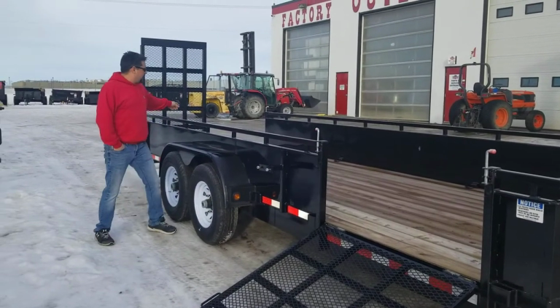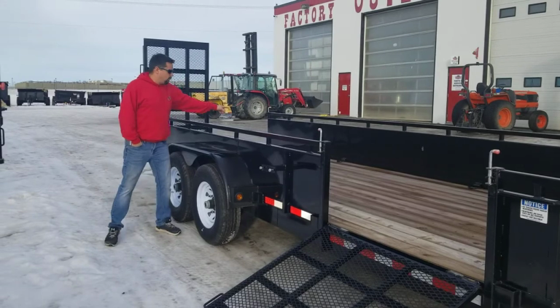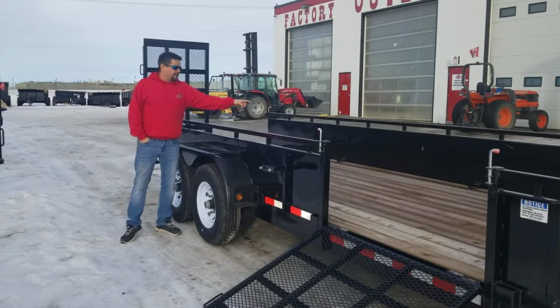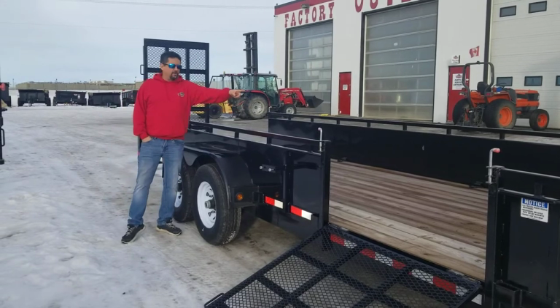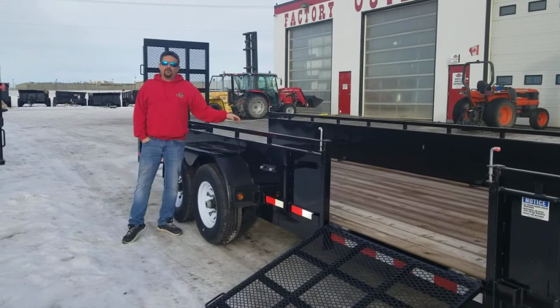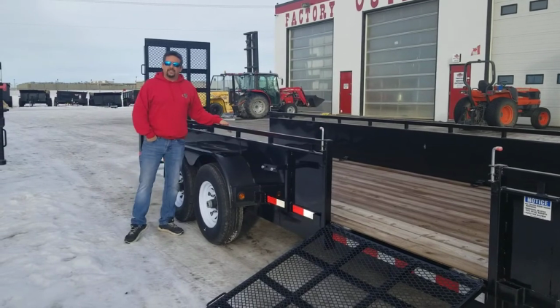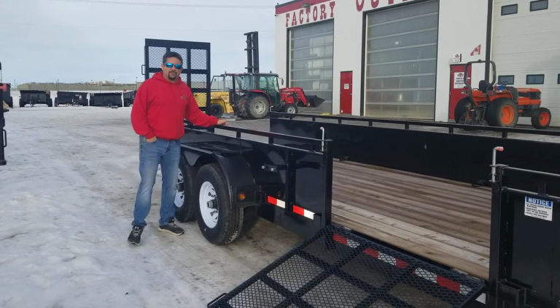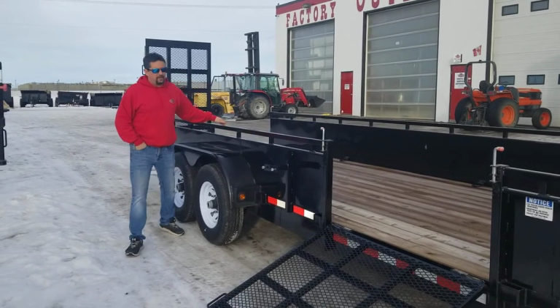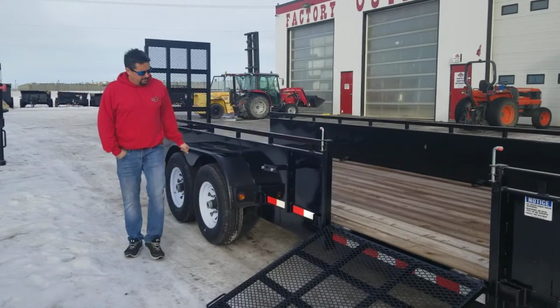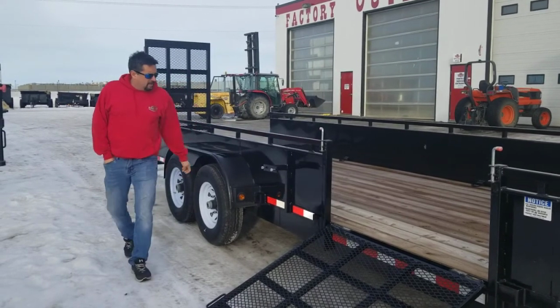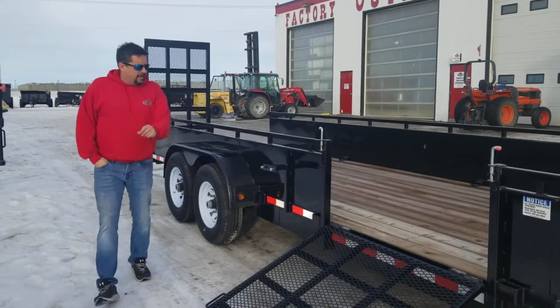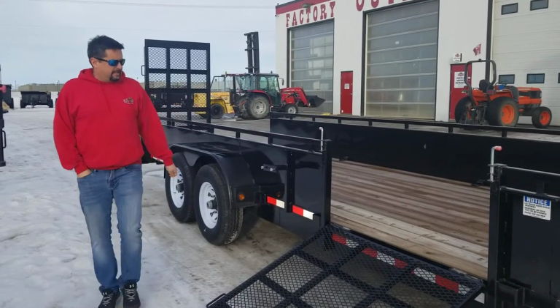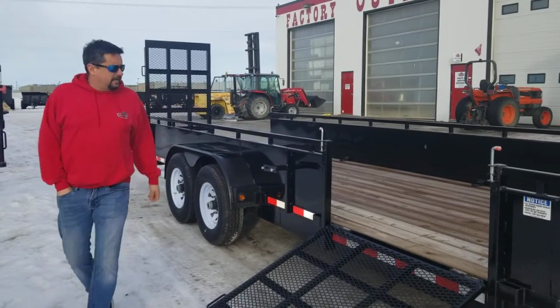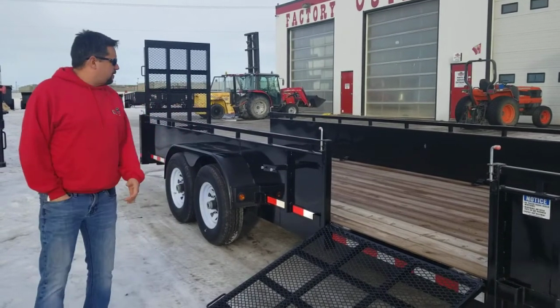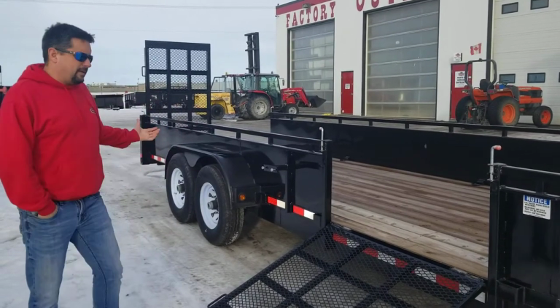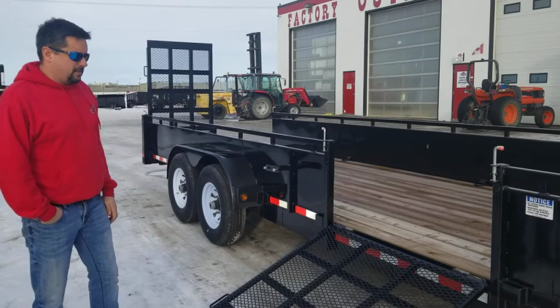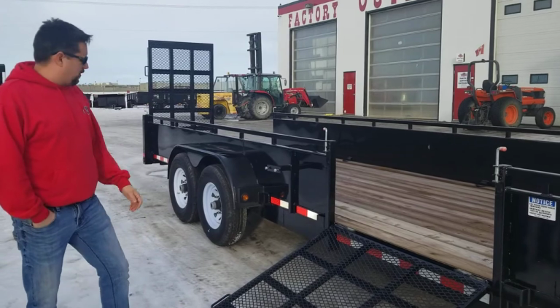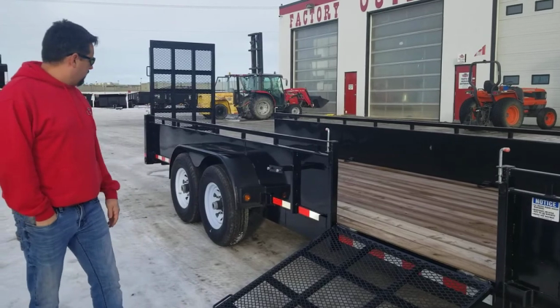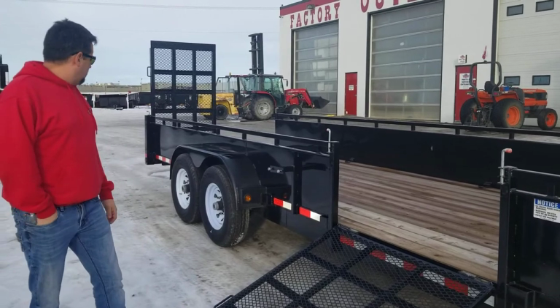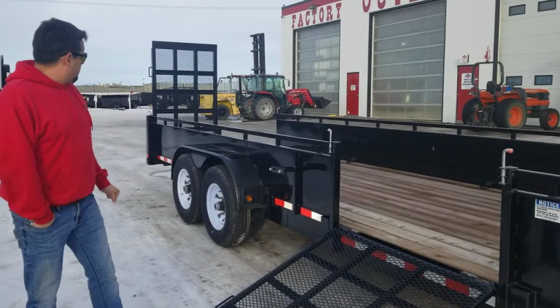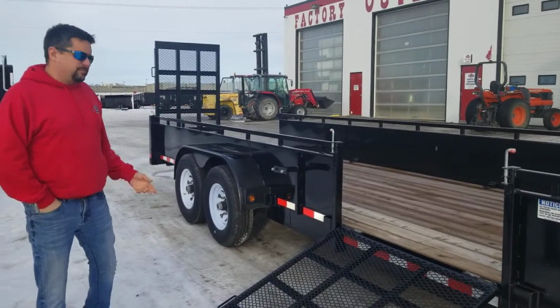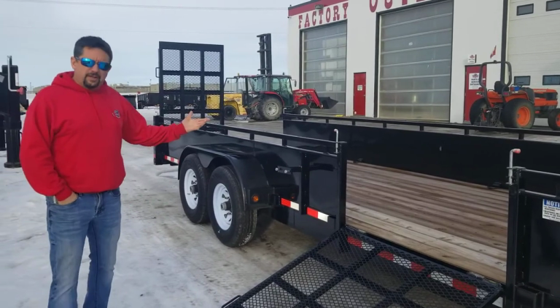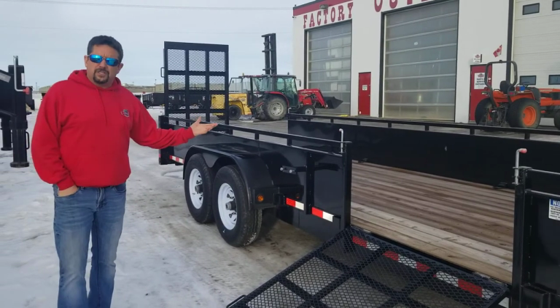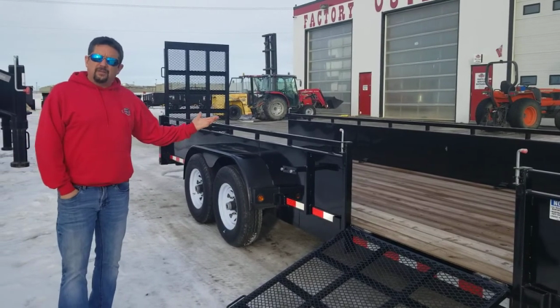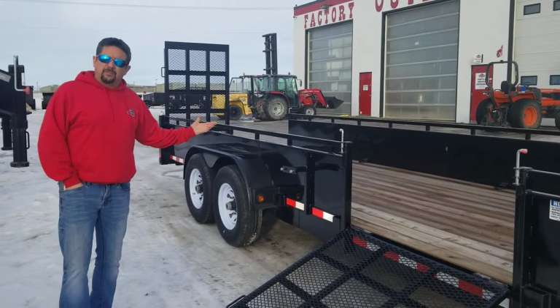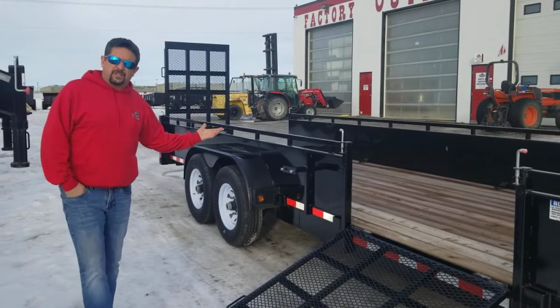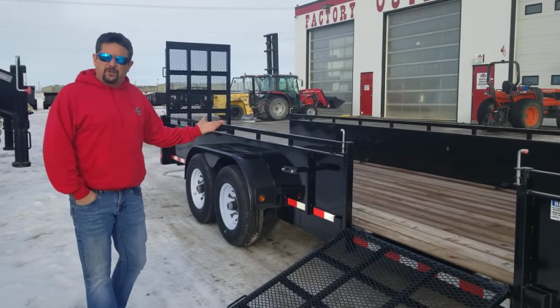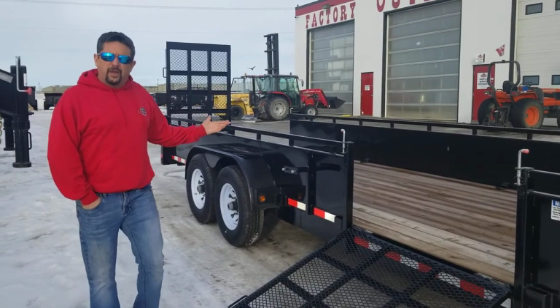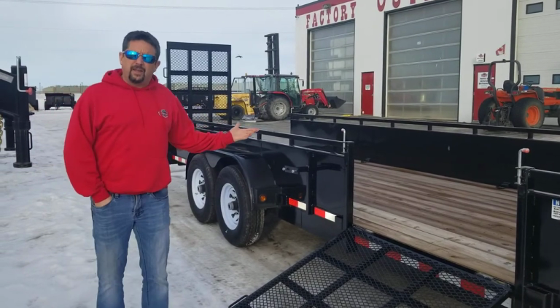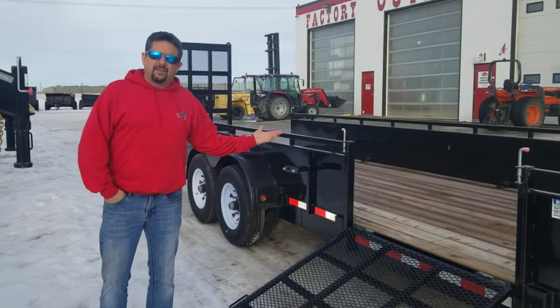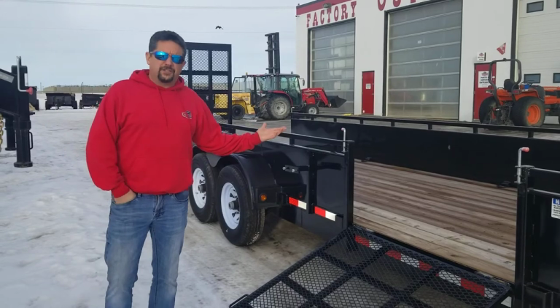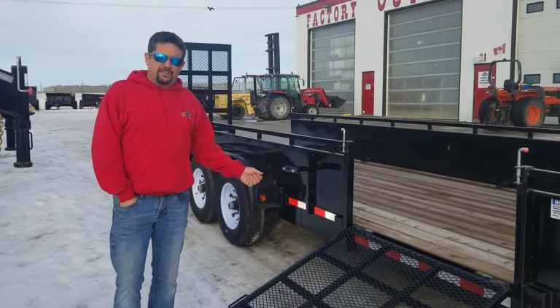Eight welded heavy duty D-rings inside the trailer. It's a great trailer — come on down and see me. Just ask for Give It Away Gary and I'll get you a great deal.